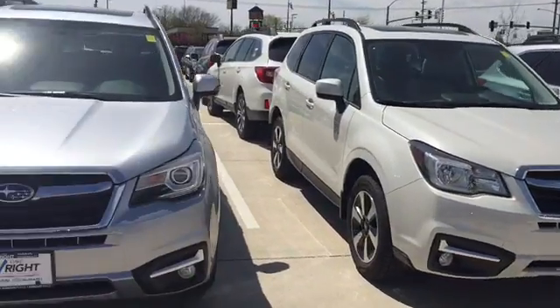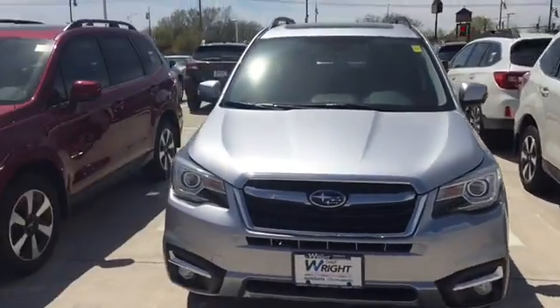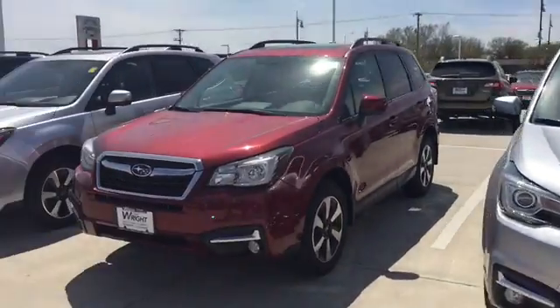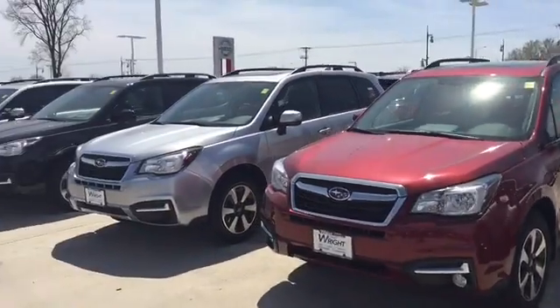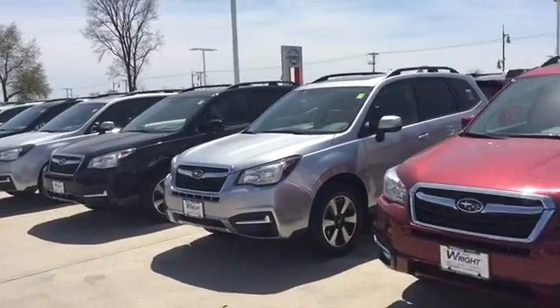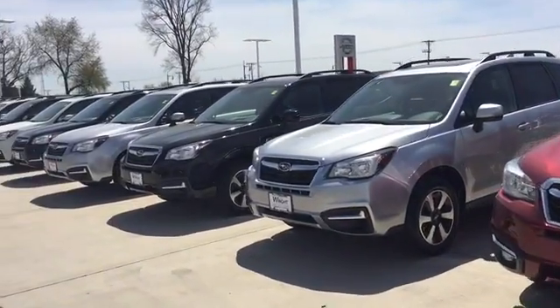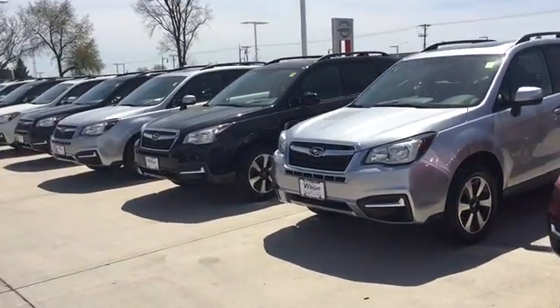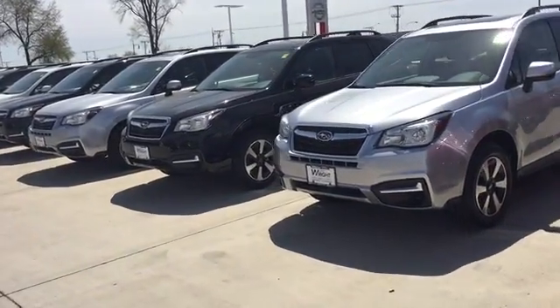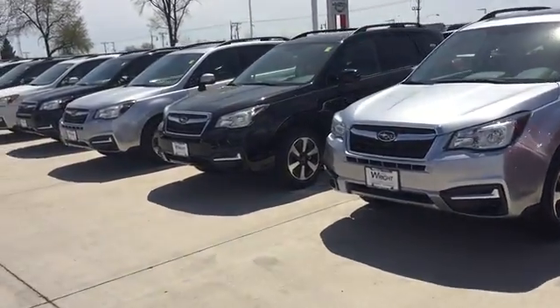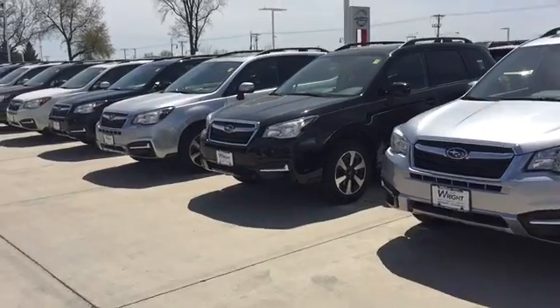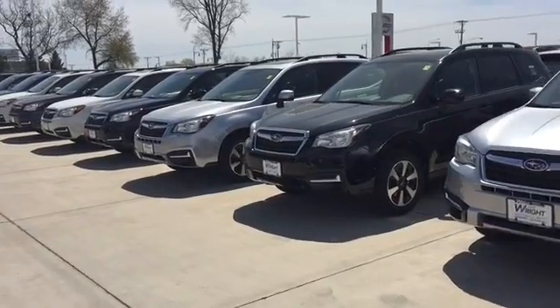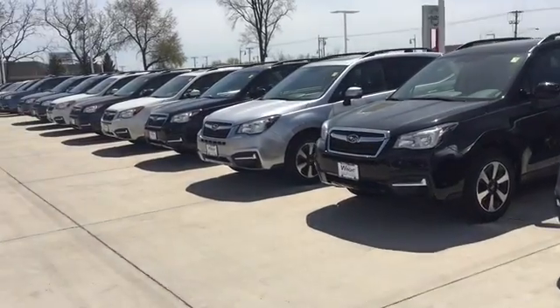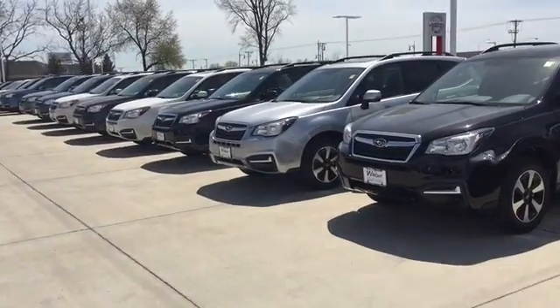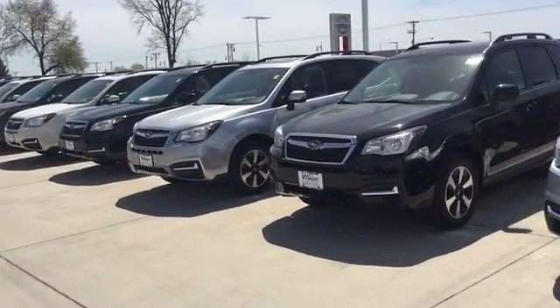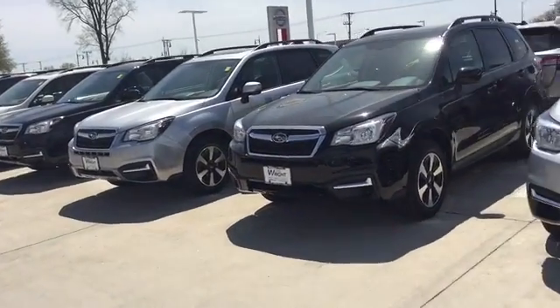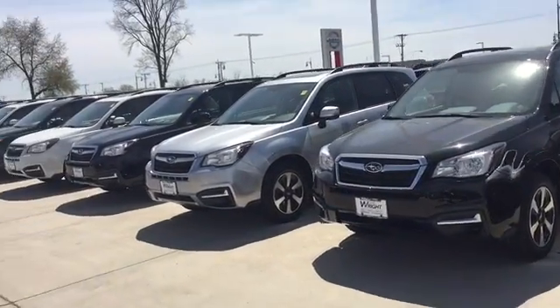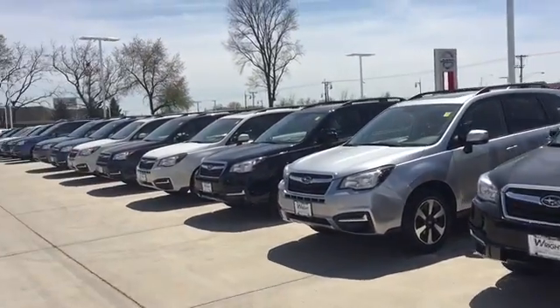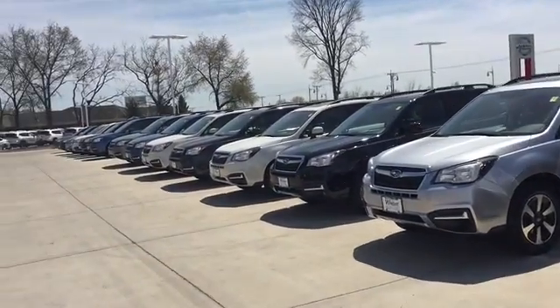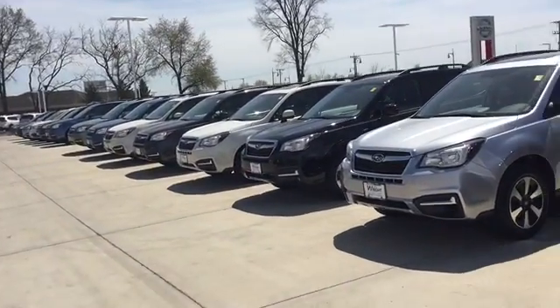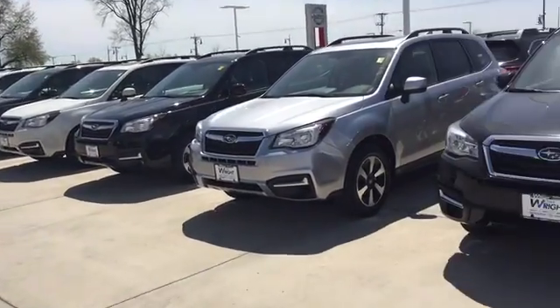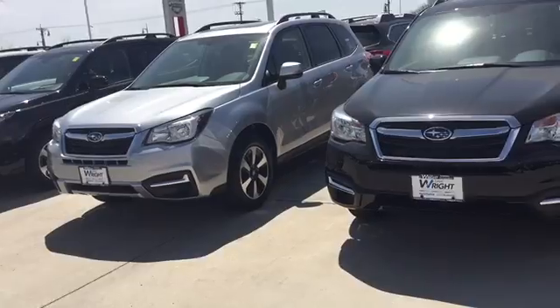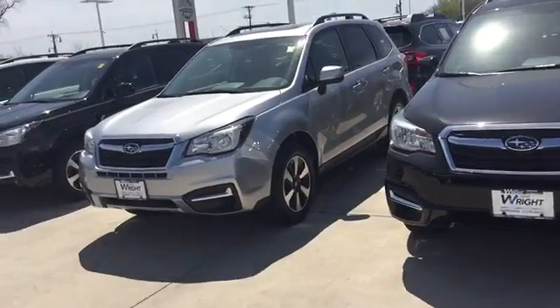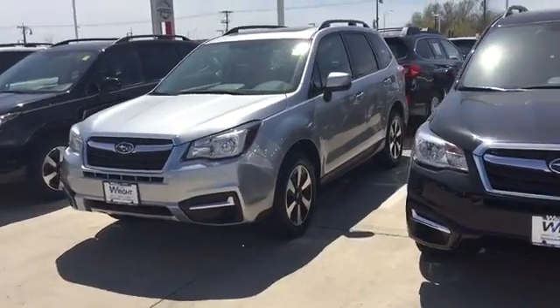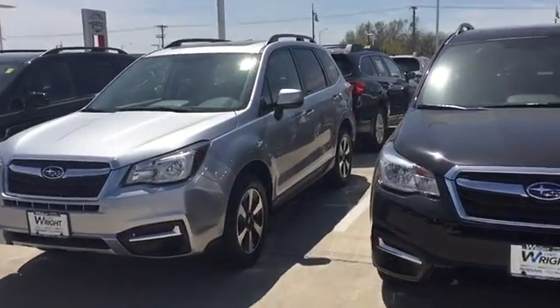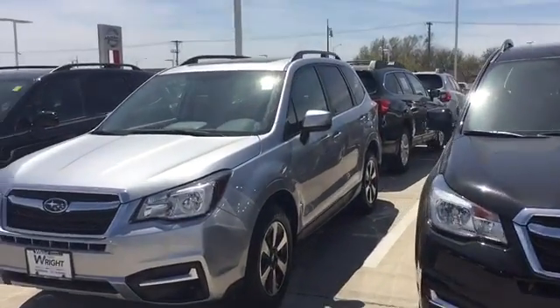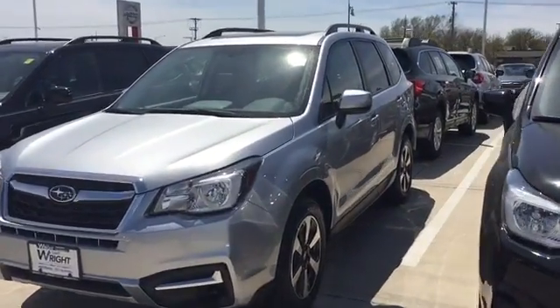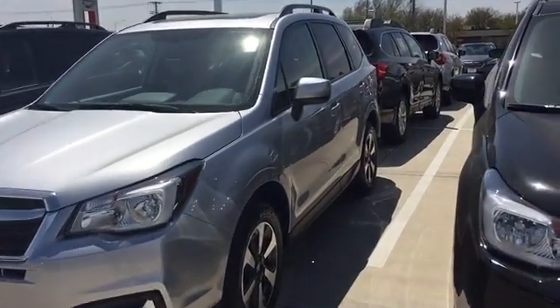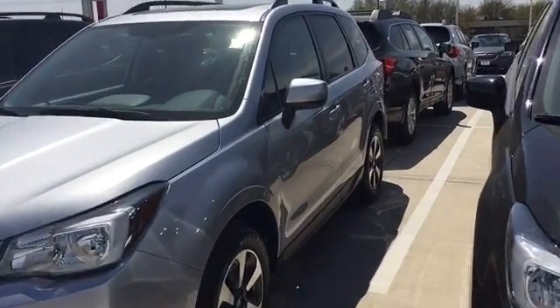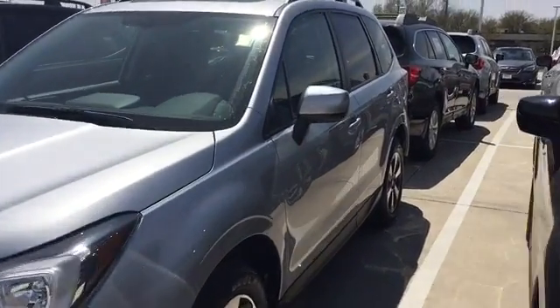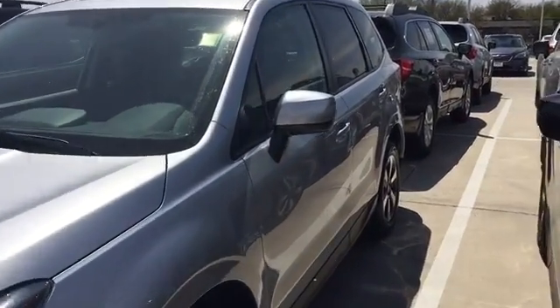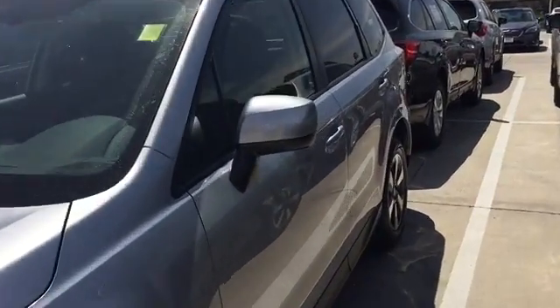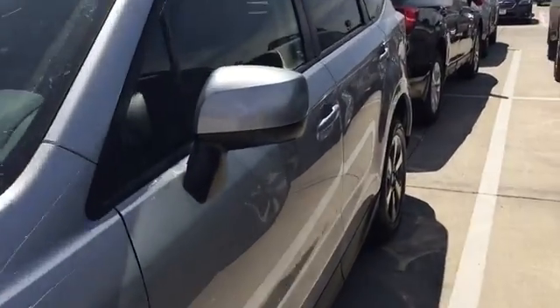Hi Josh, this is Keith at Dave Wright's Subaru in Hiawatha. I just wanted to send you a quick video of the Subaru Foresters. You can see we've got a great selection of the Foresters here available now. These have been one of the most popular SUVs in the market.